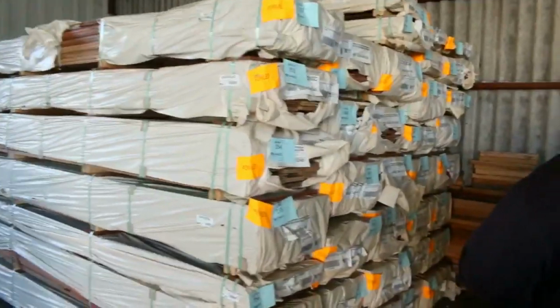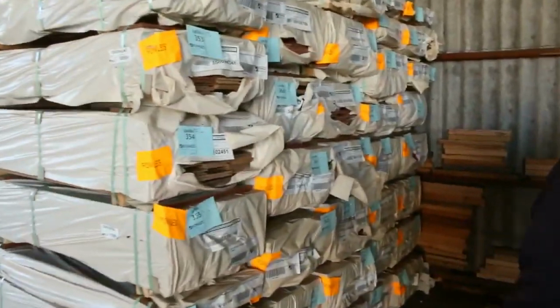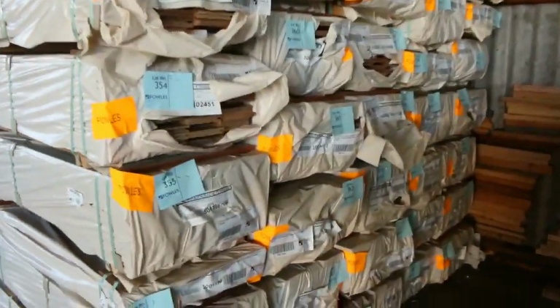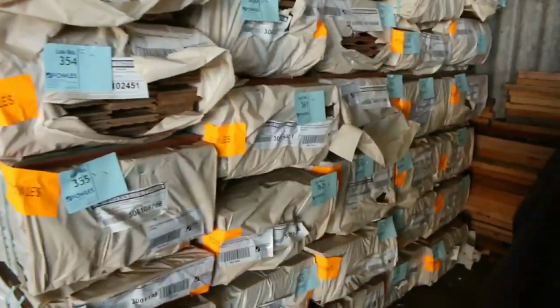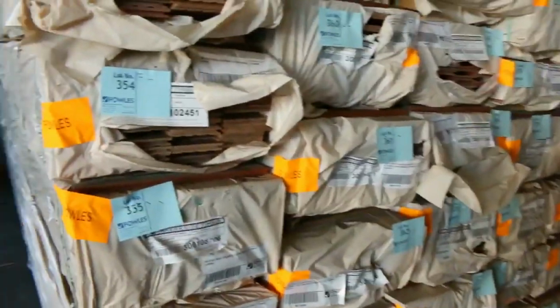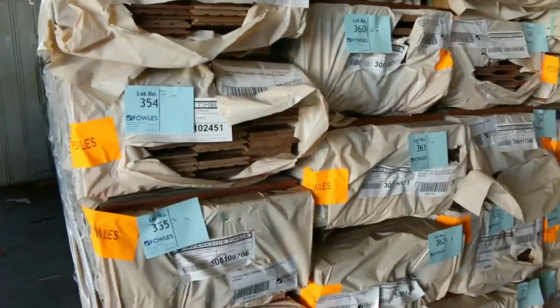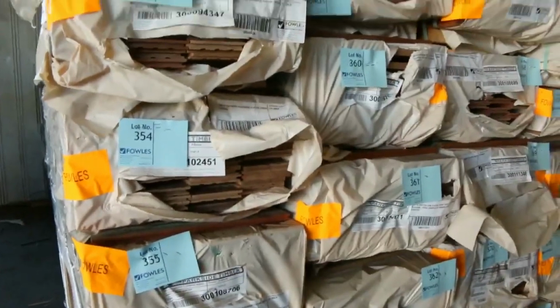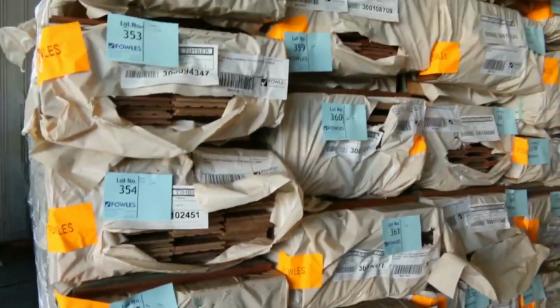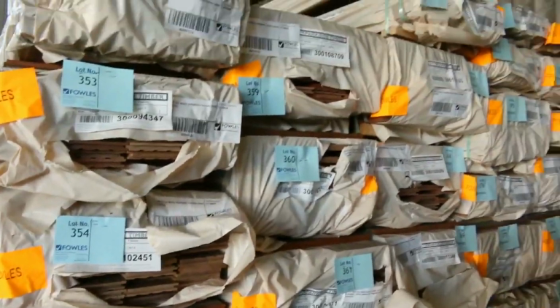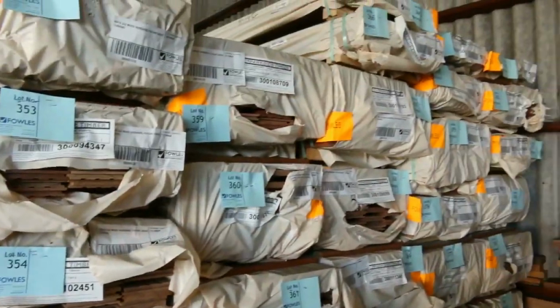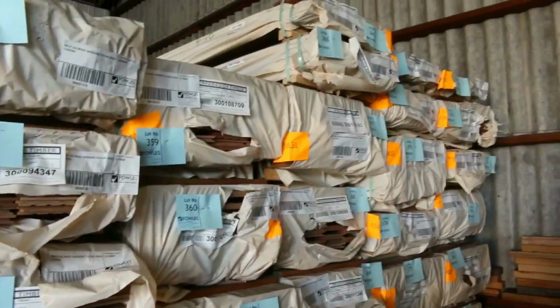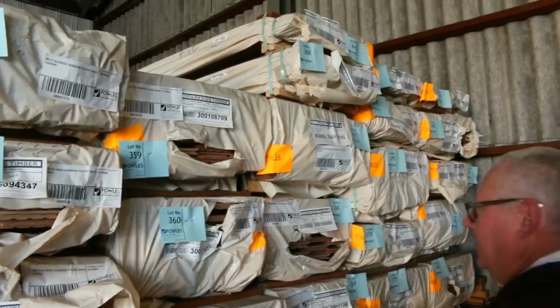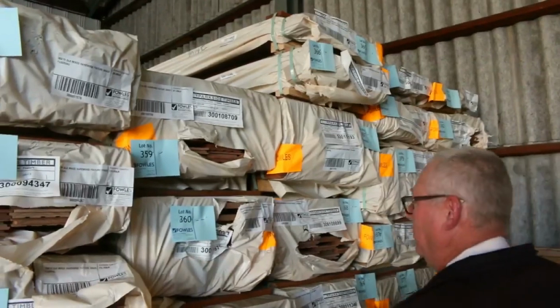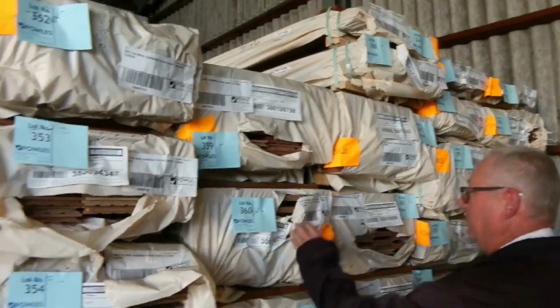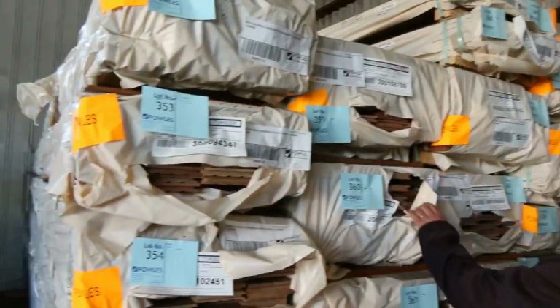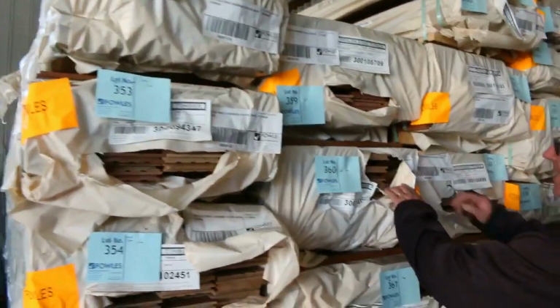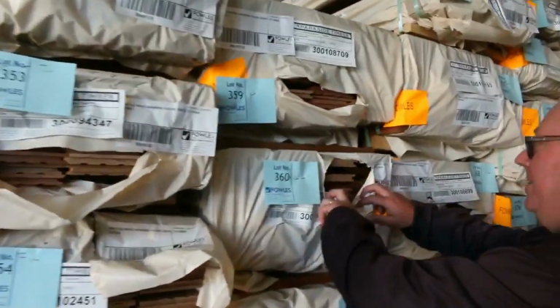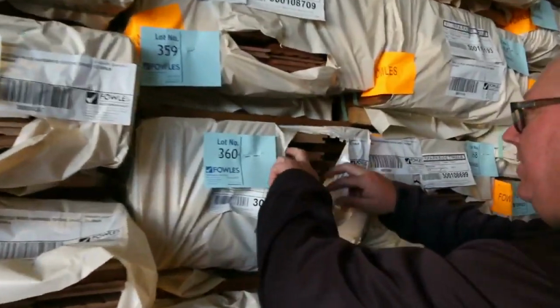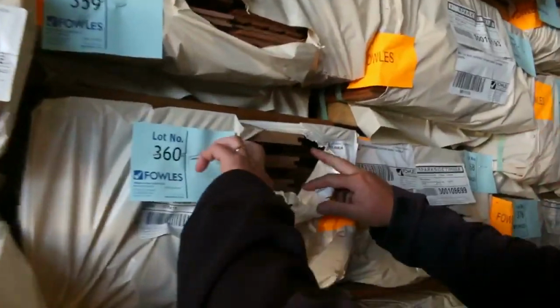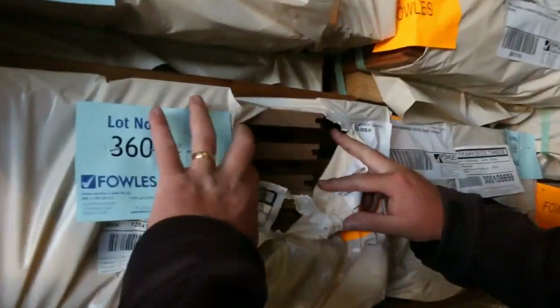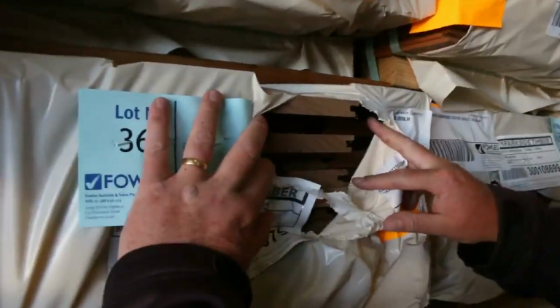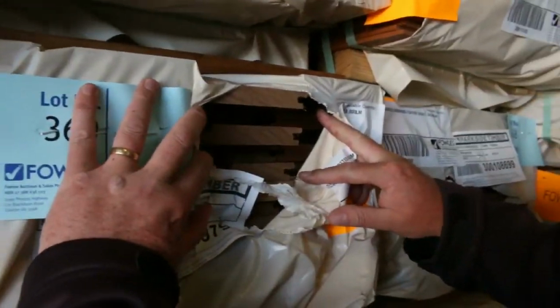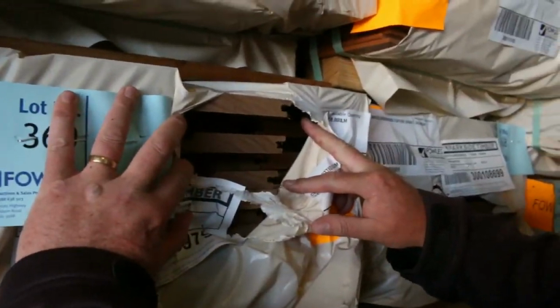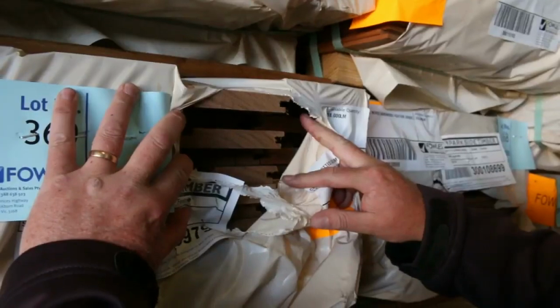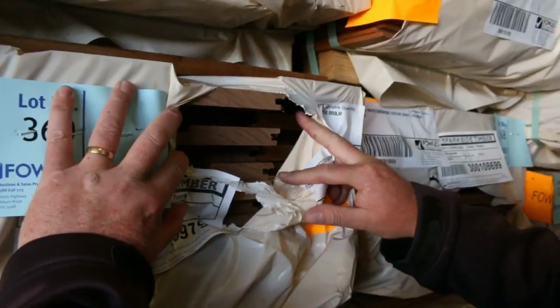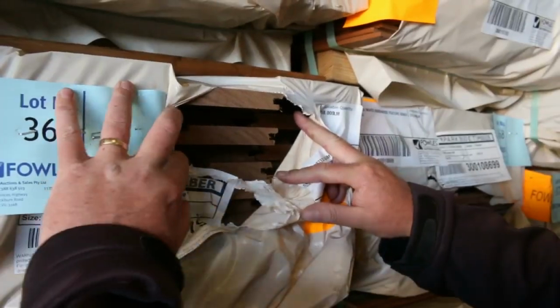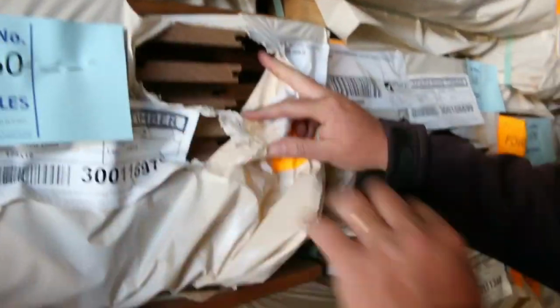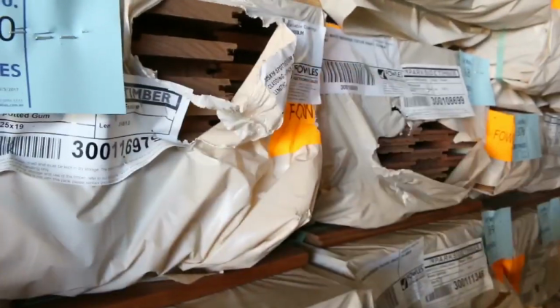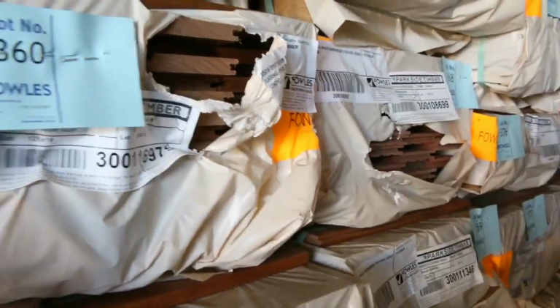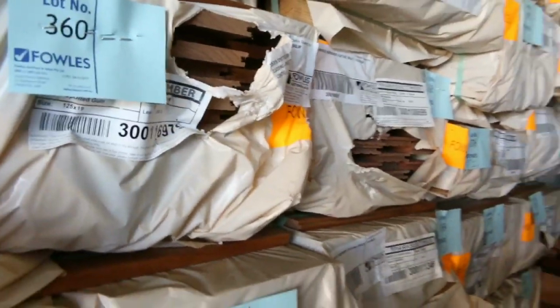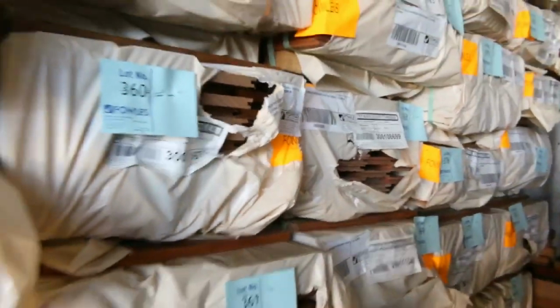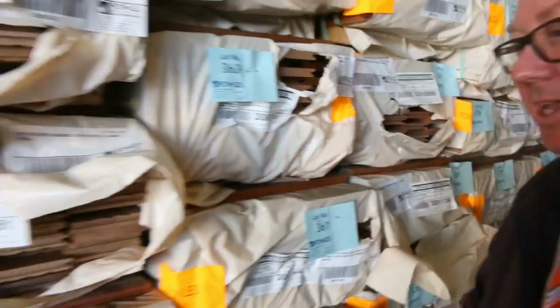Inside, we've got a whole heap of Queensland mixed hardwood, 130x19 flooring. Also a number of packs of spotted gum shiplap cladding — beautiful shiplap cladding there in the spotted gum. Plenty of stock there.